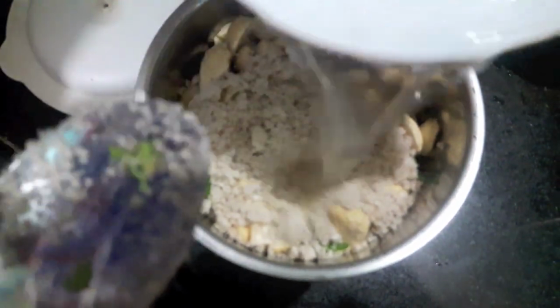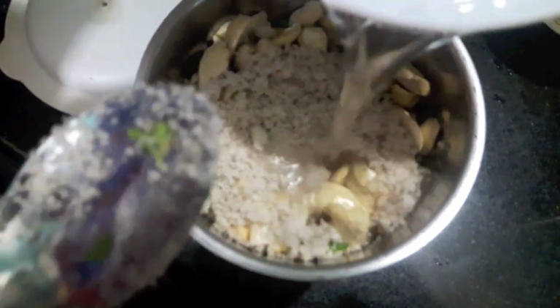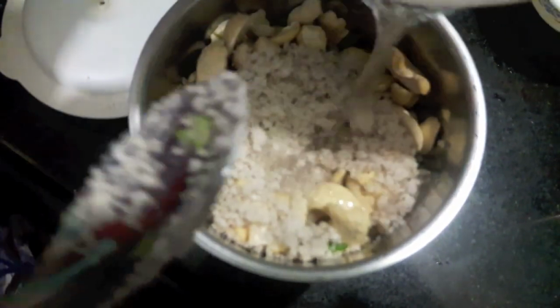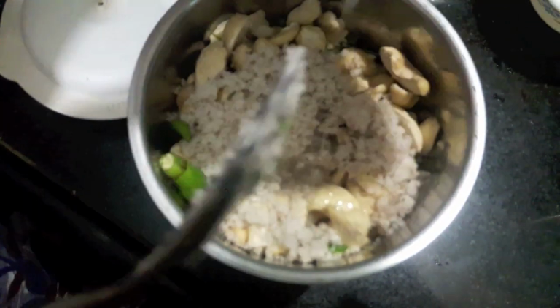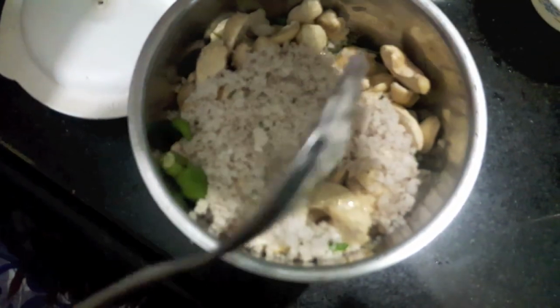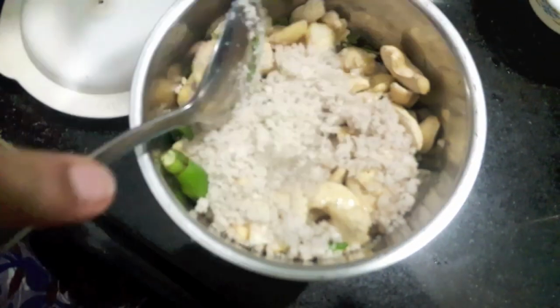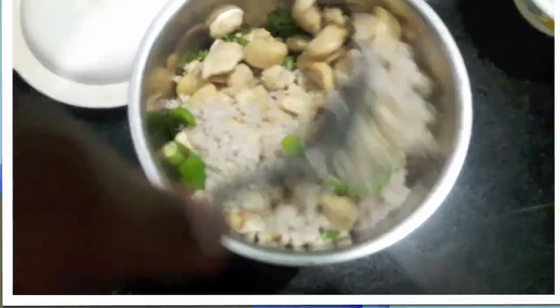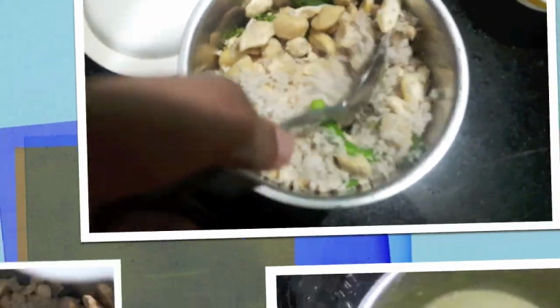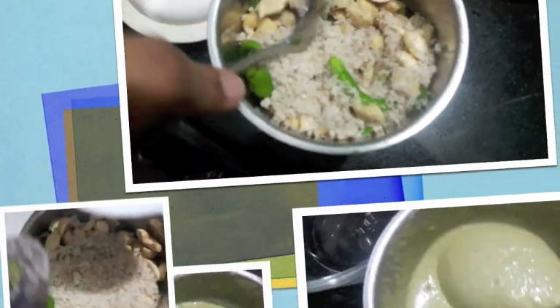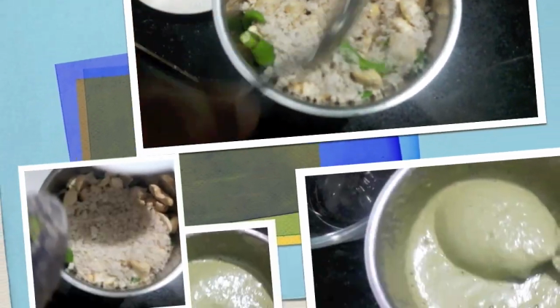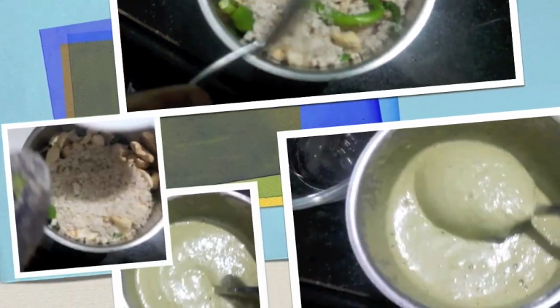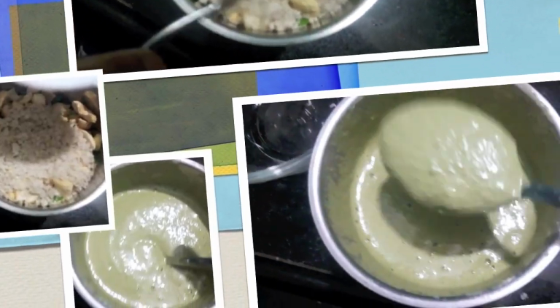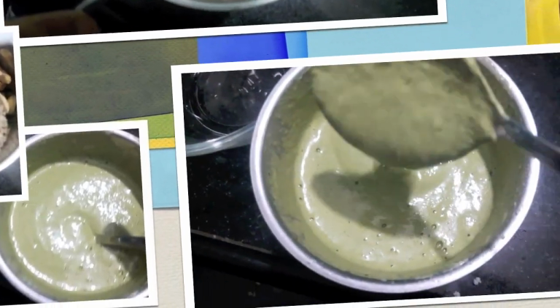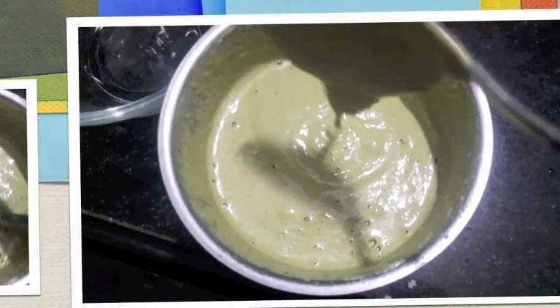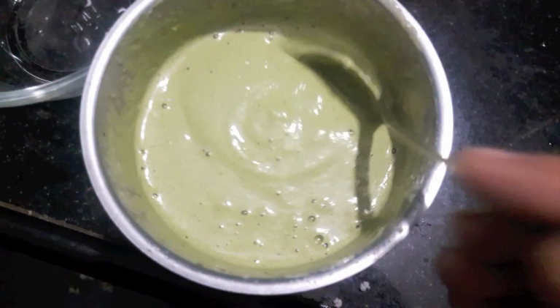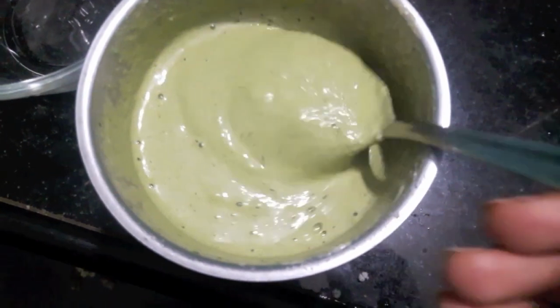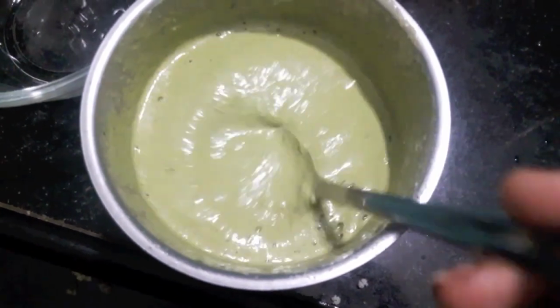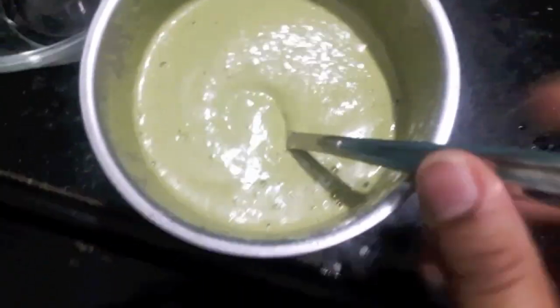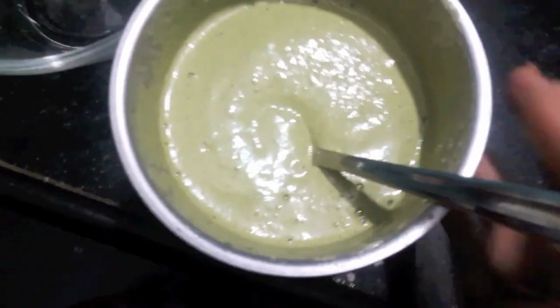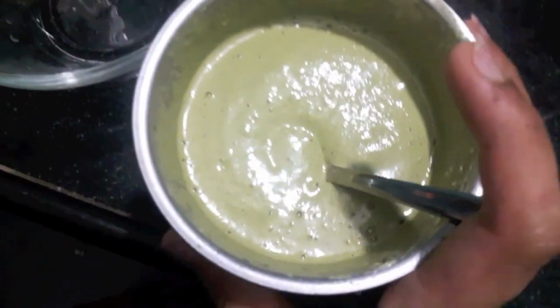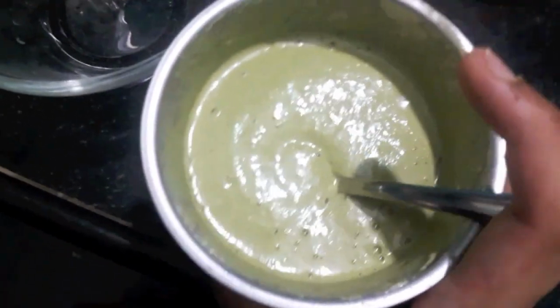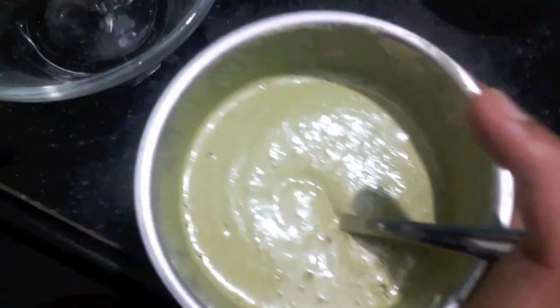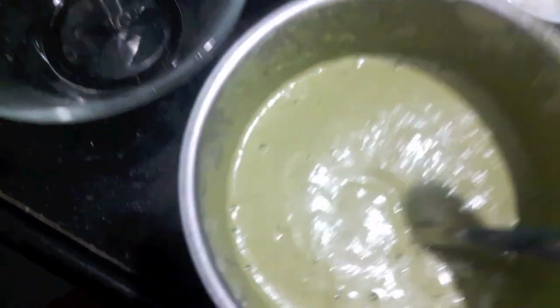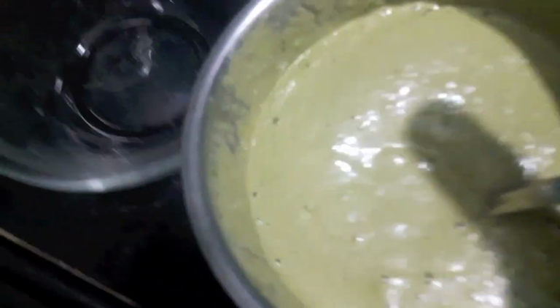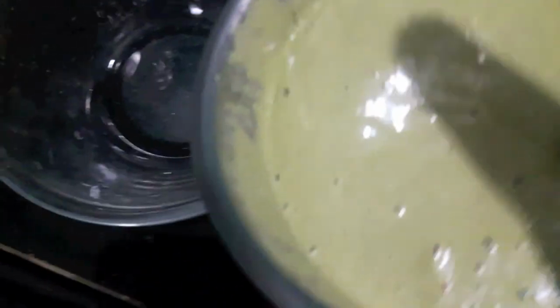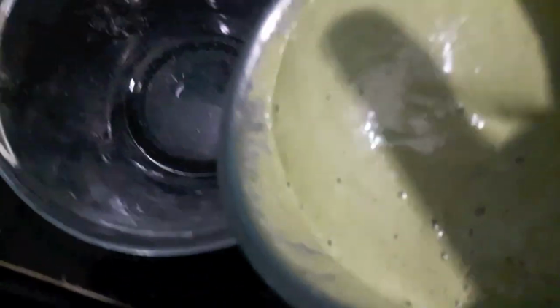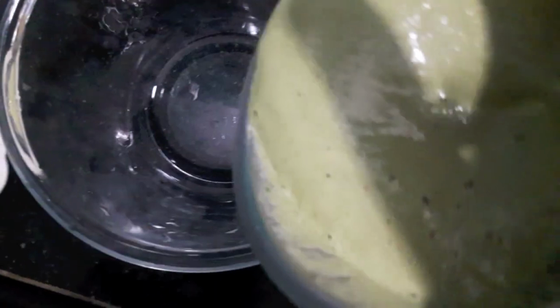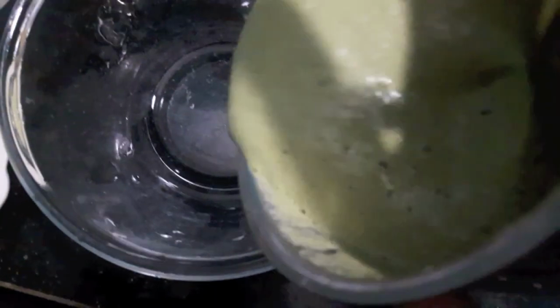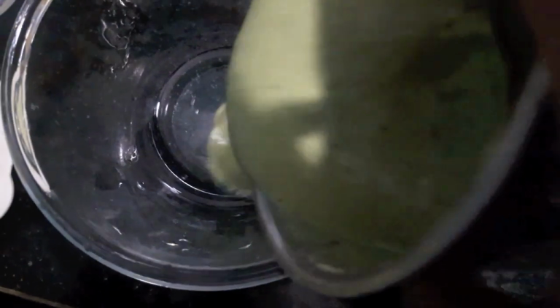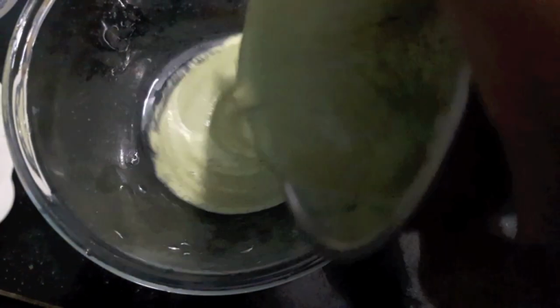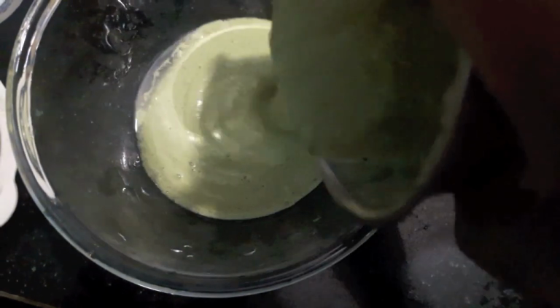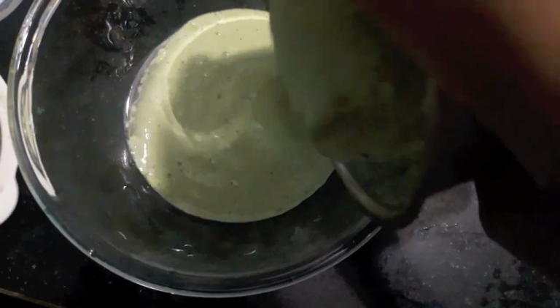To this I'll add desiccated coconut, and then we'll process it to make a smooth paste. Add a bit of water. As you can see, our paste is done and it is of the right consistency.